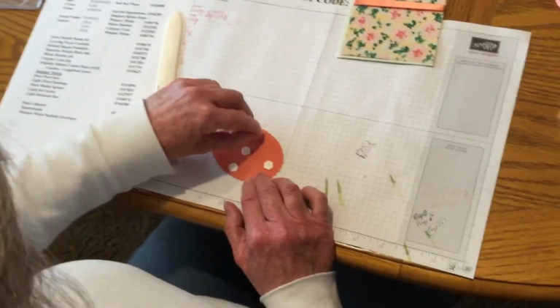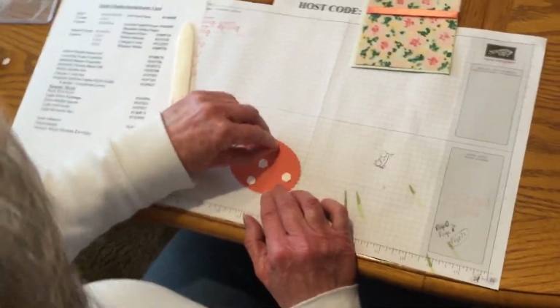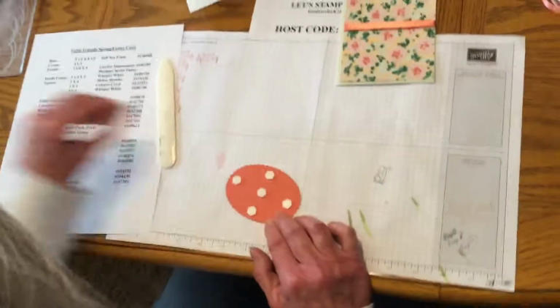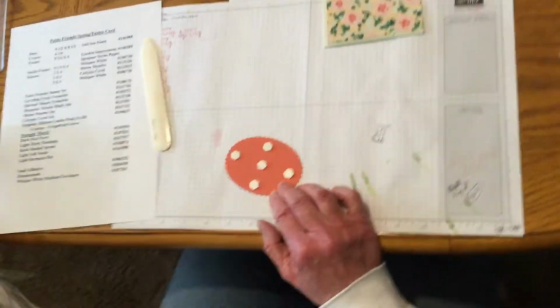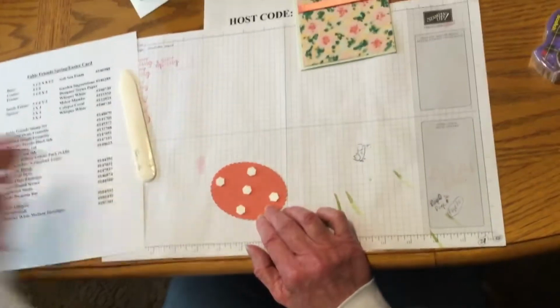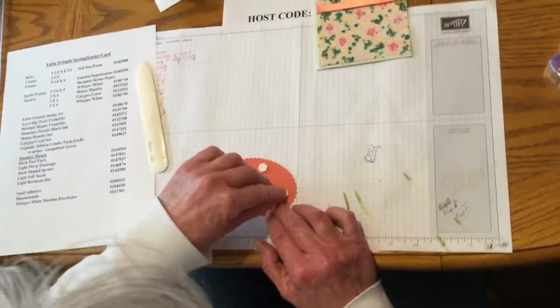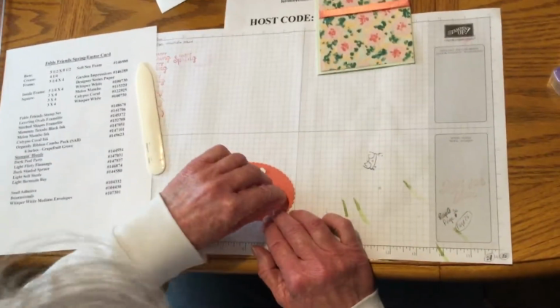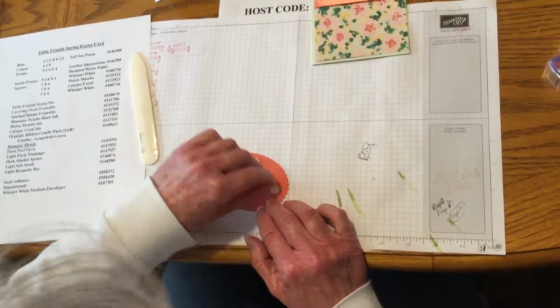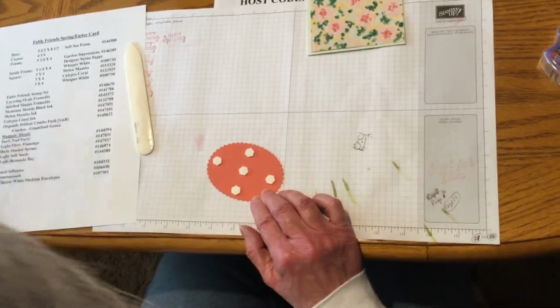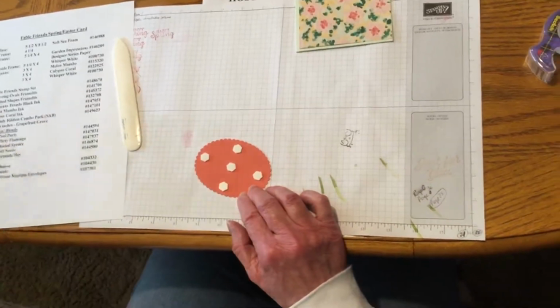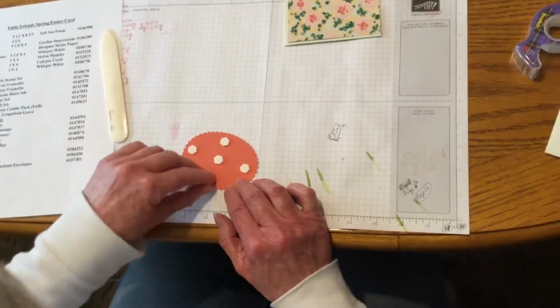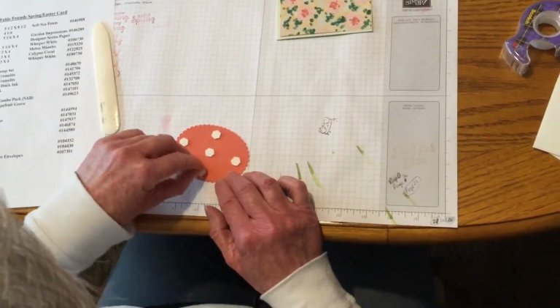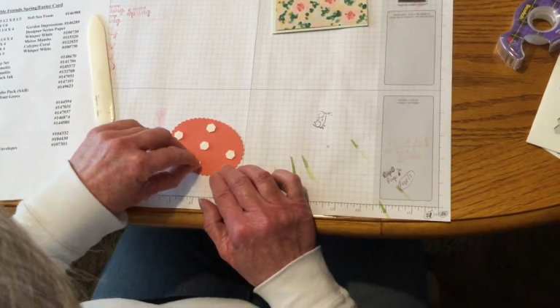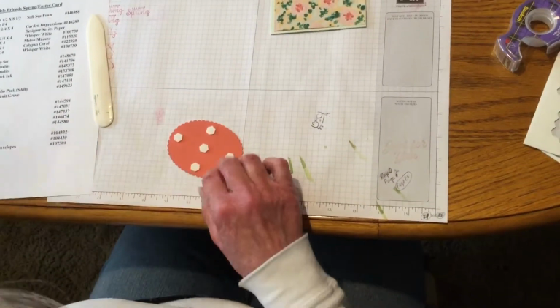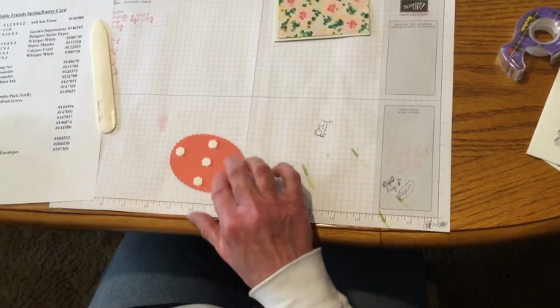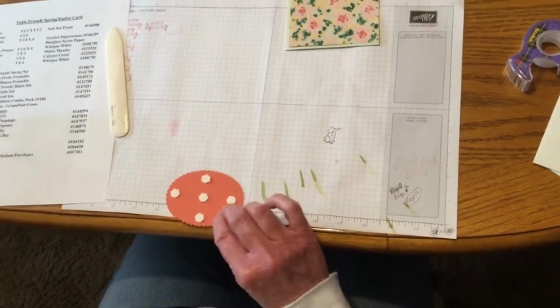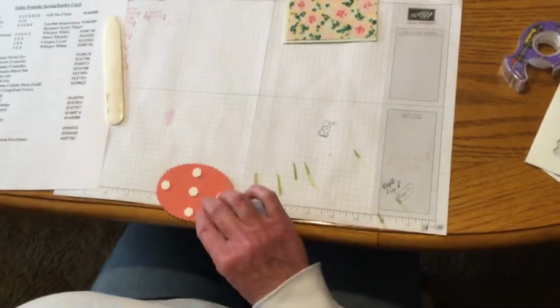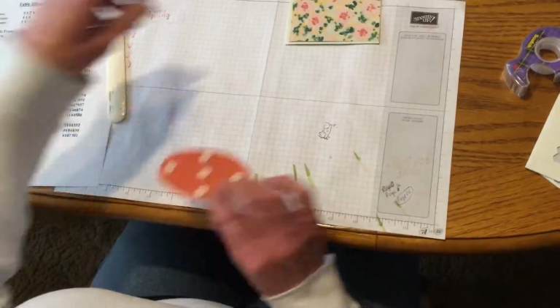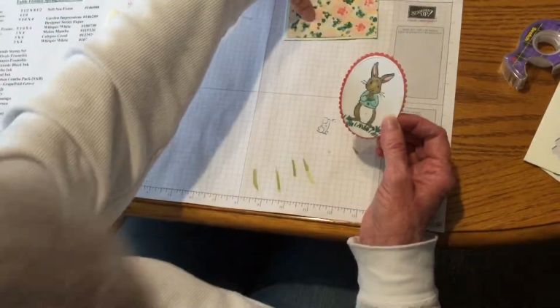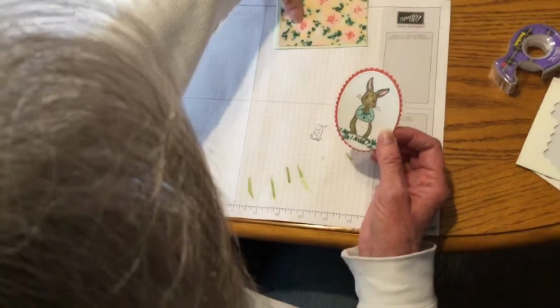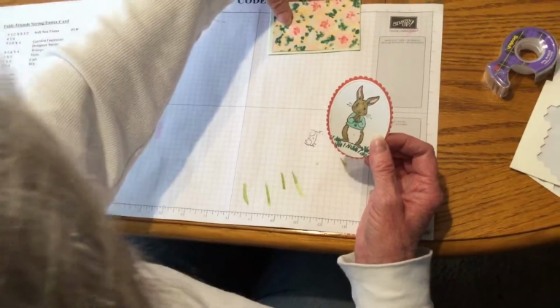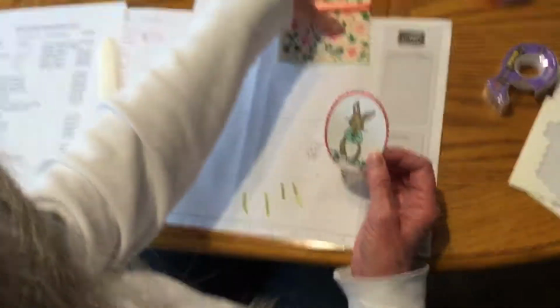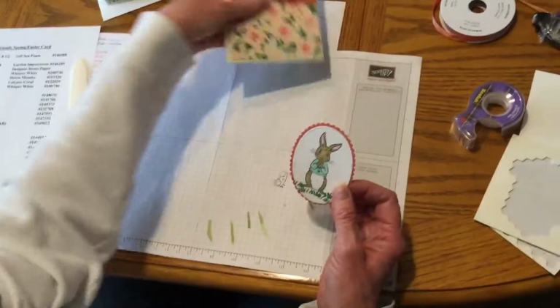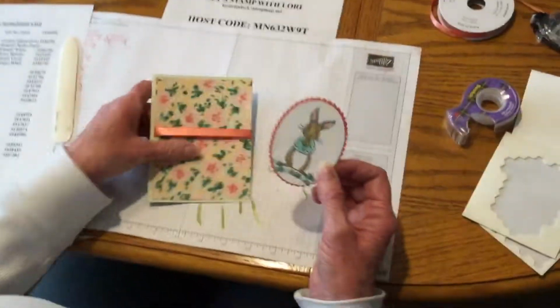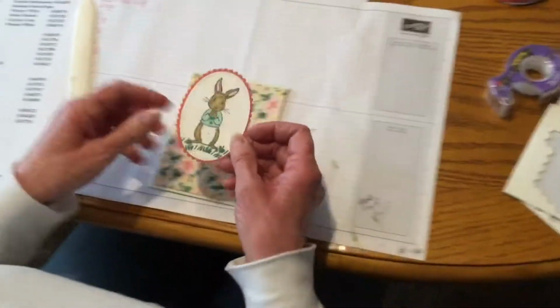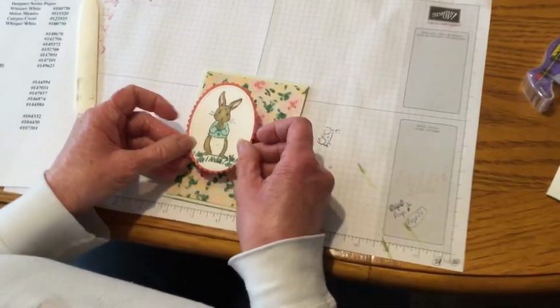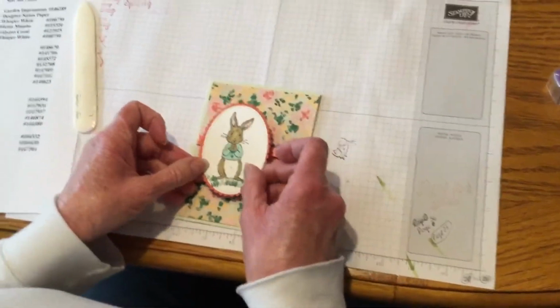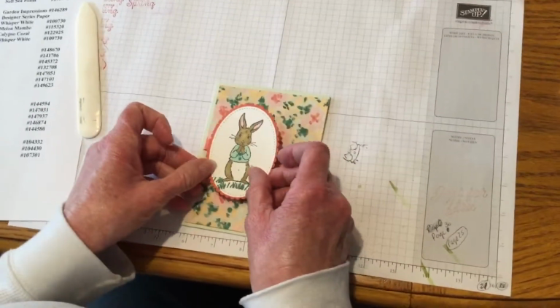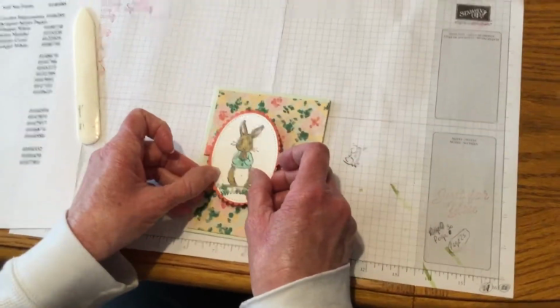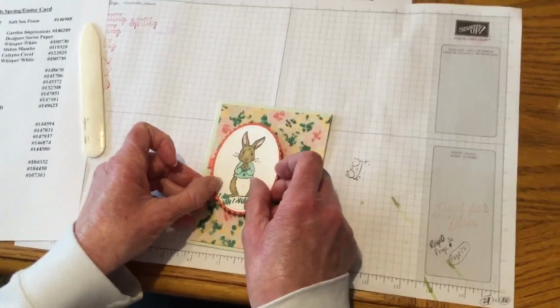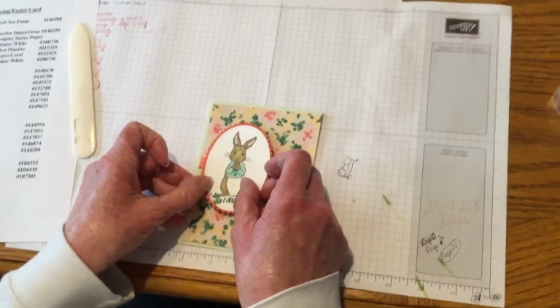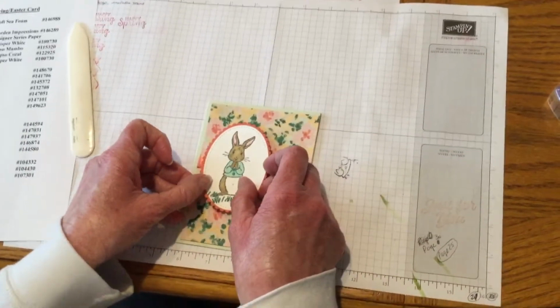But these would really be cute. These would even make cute thank you cards if you think about it — I mean, who doesn't like a little fuzzy rabbit? So I just kind of put it offset here.